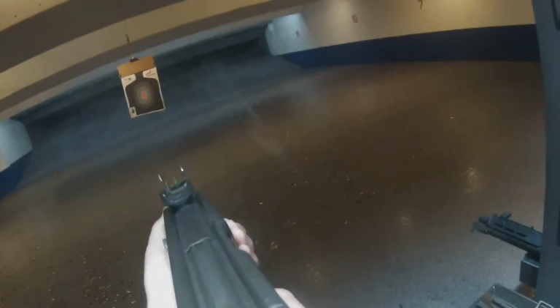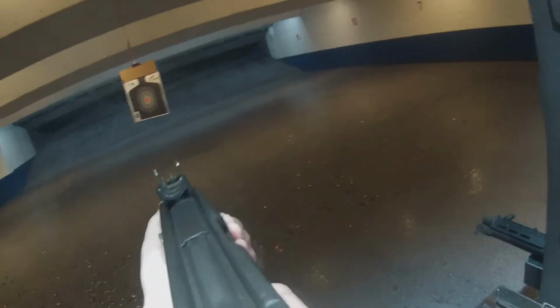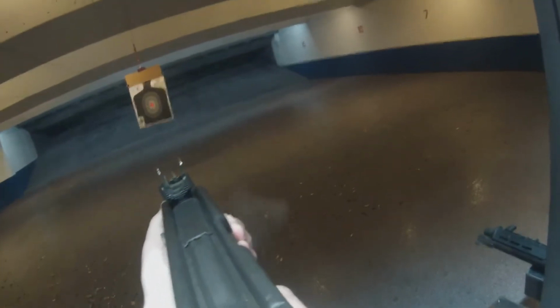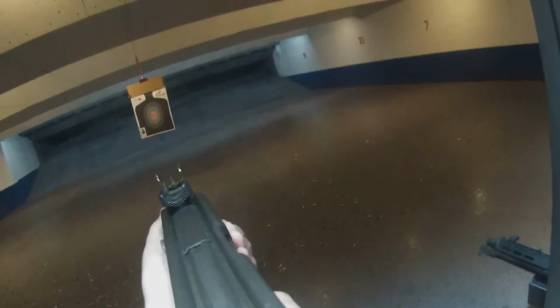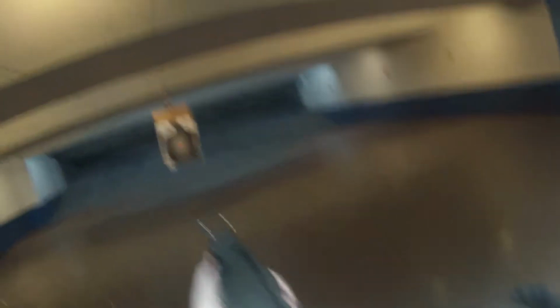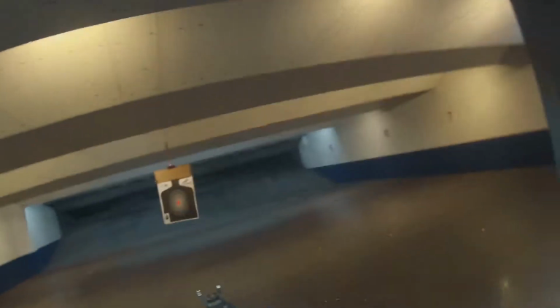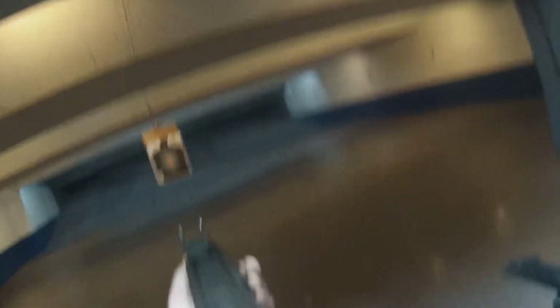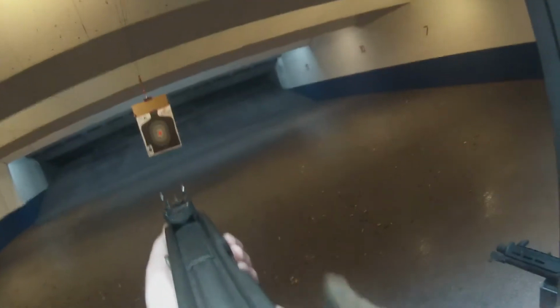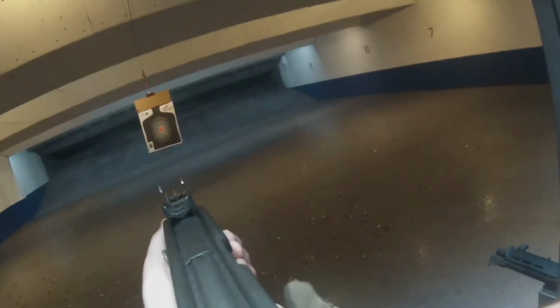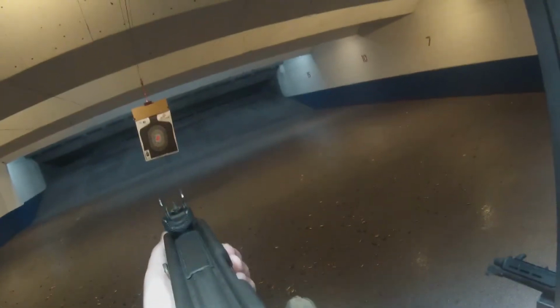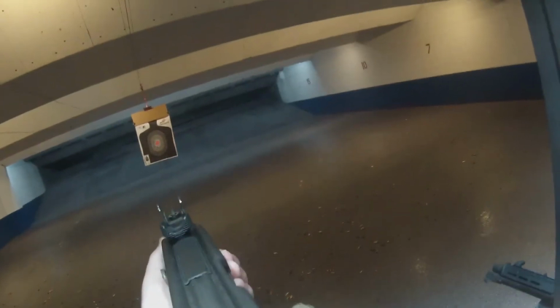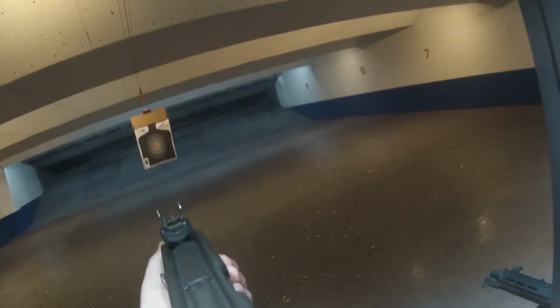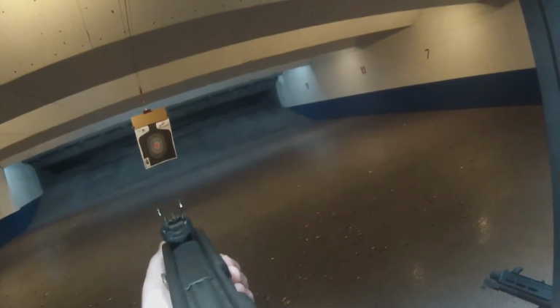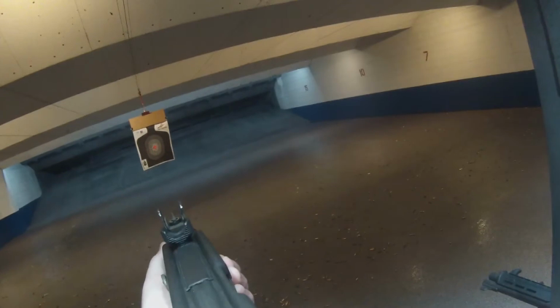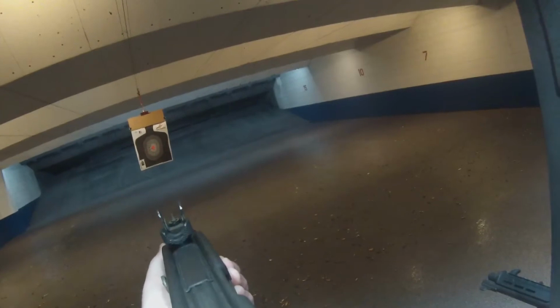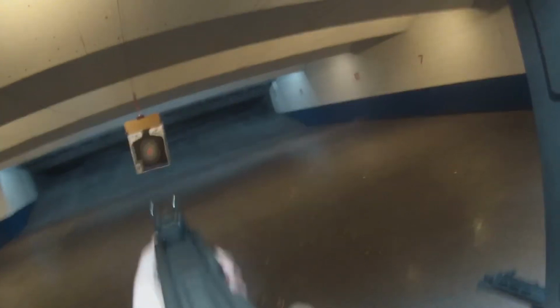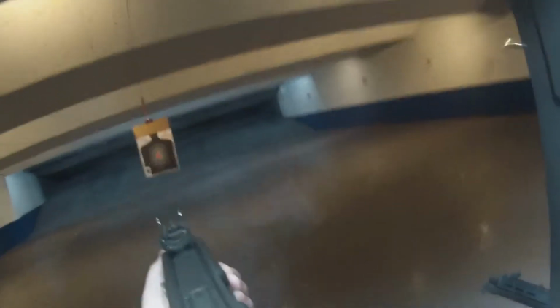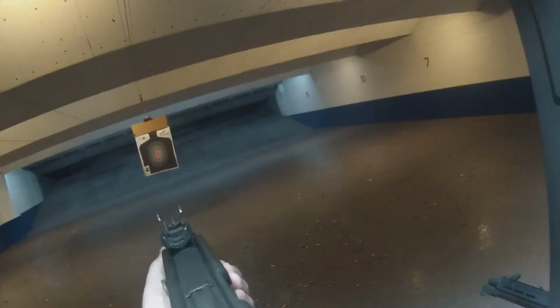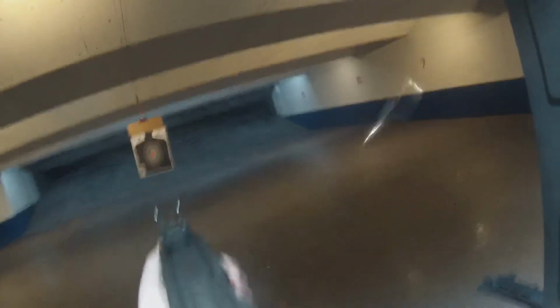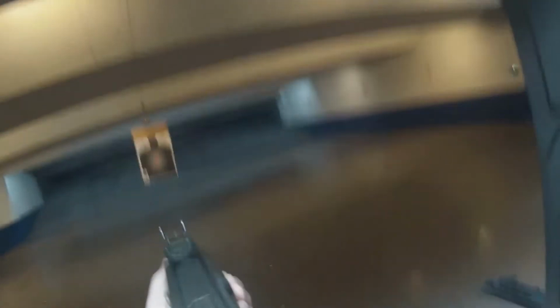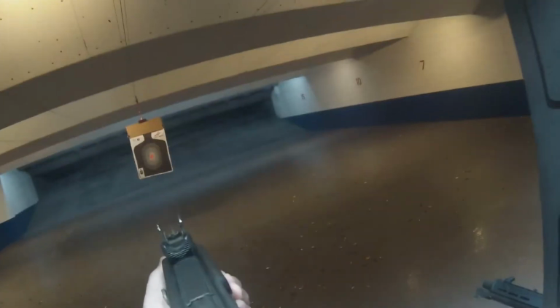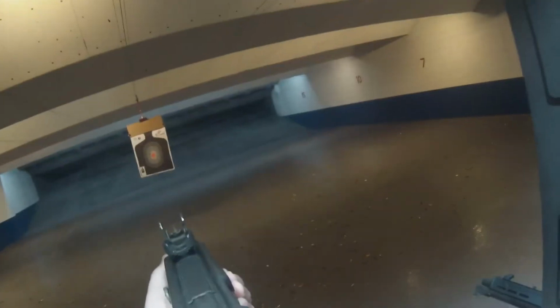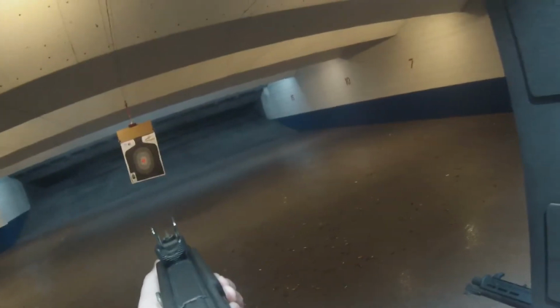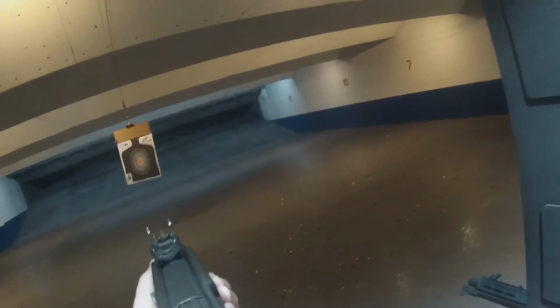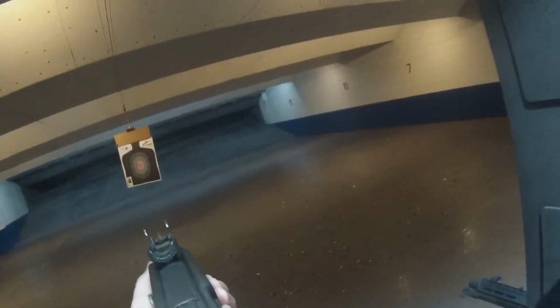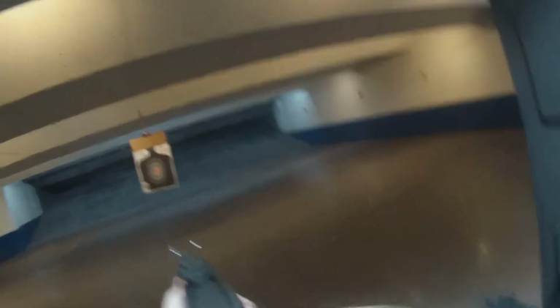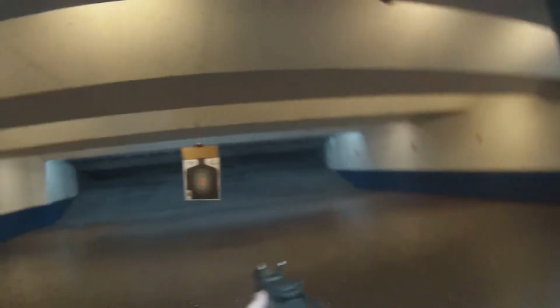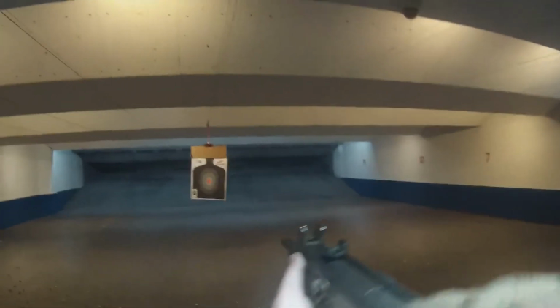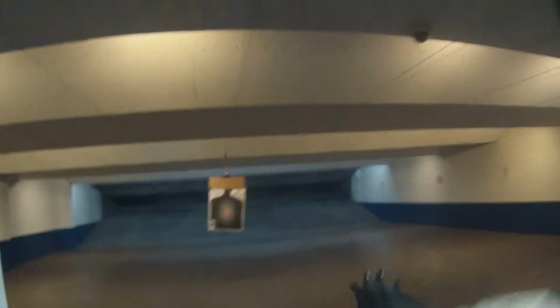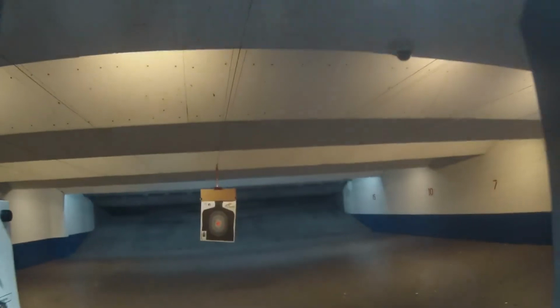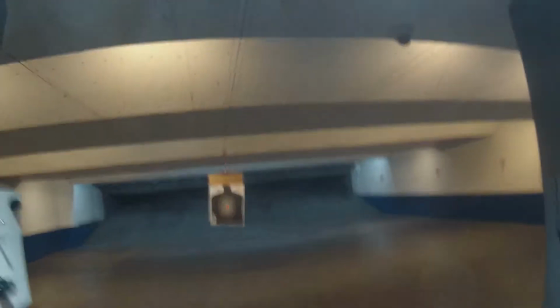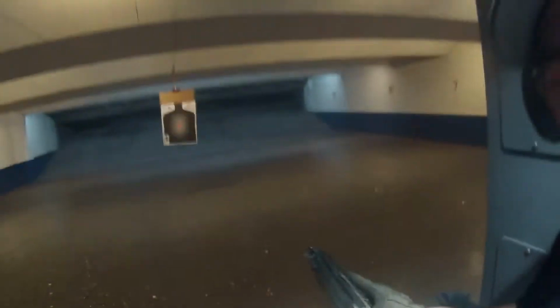Put your aim back up, bad ass — is that fun or what? Yeah.